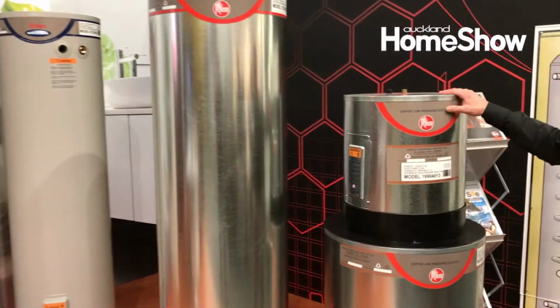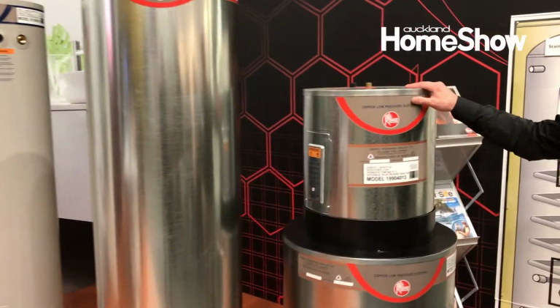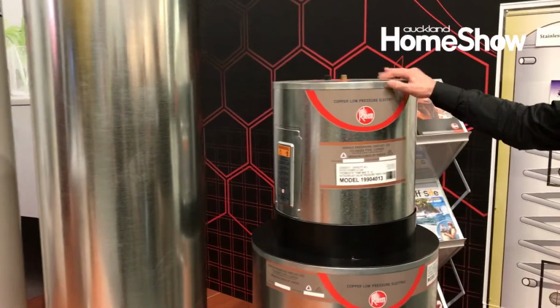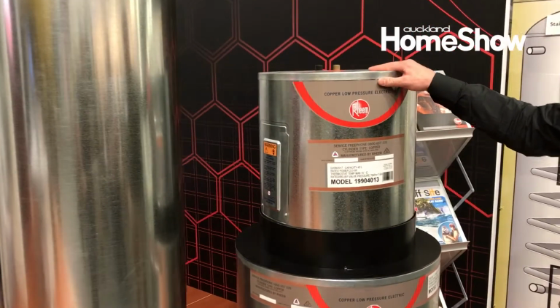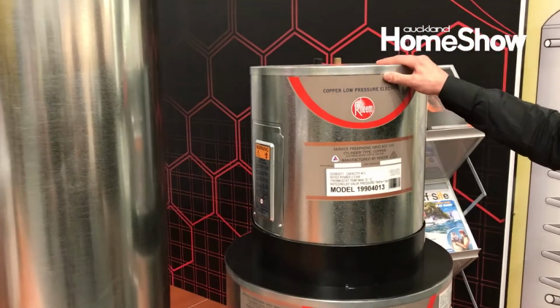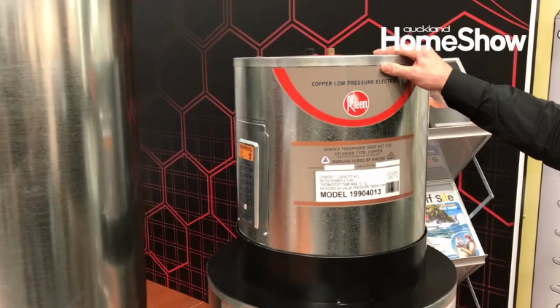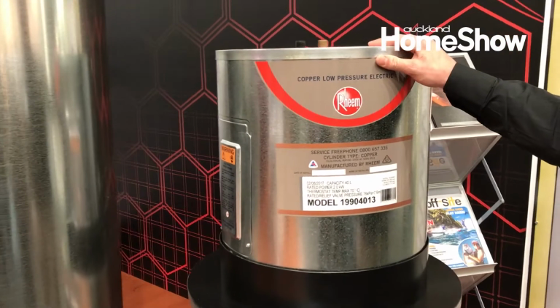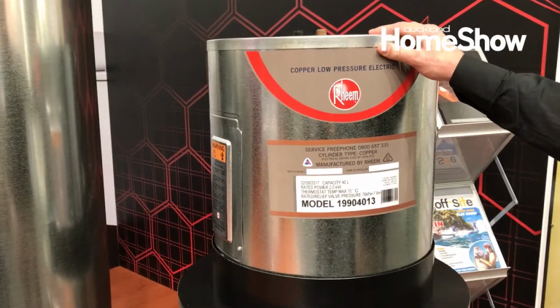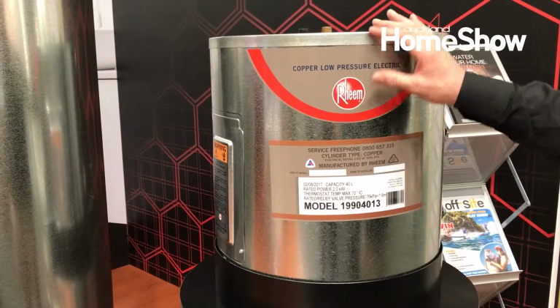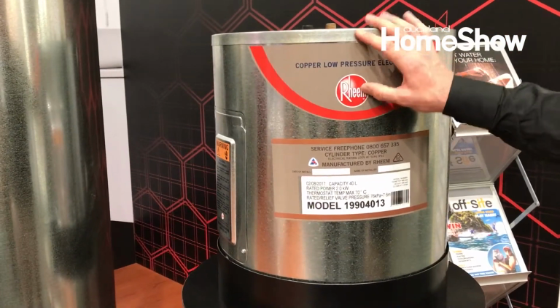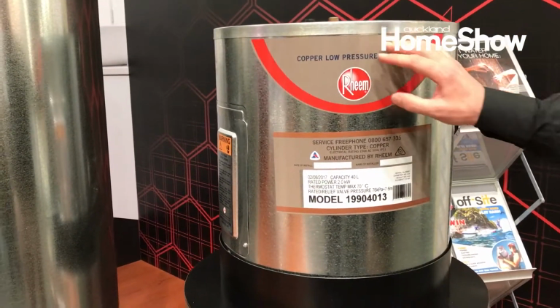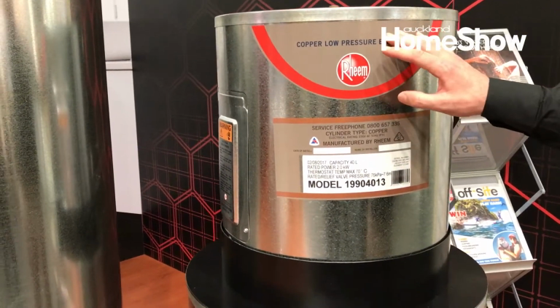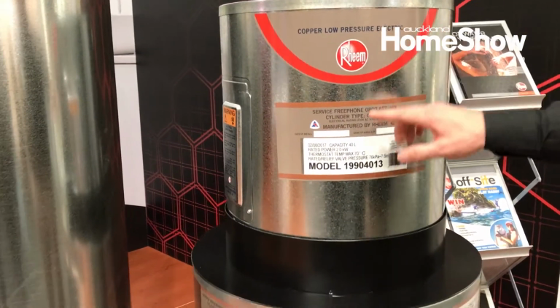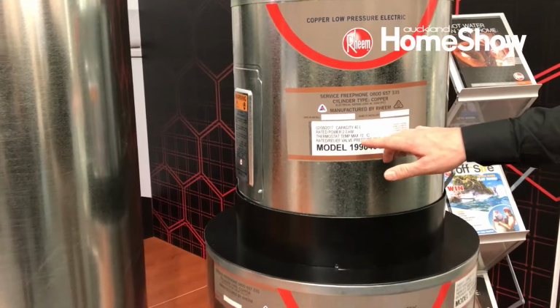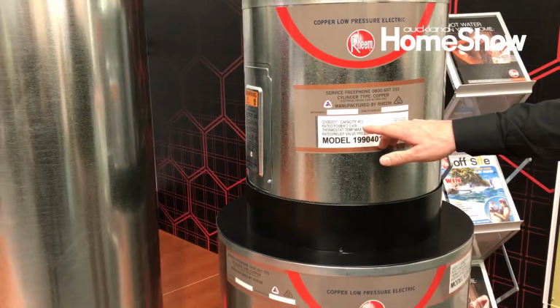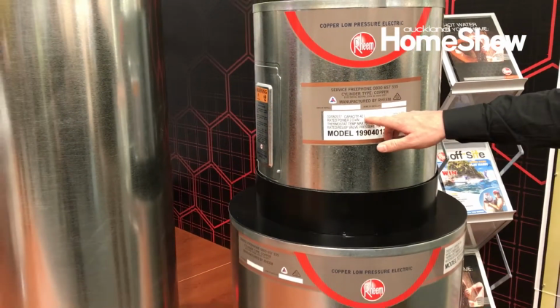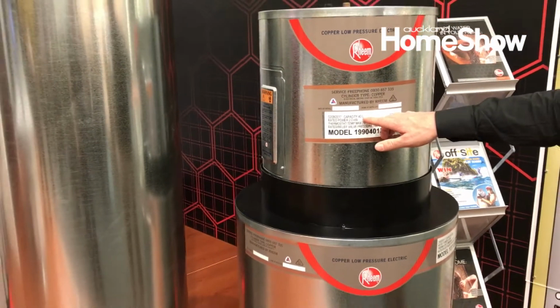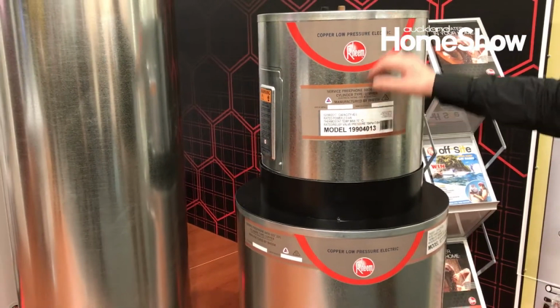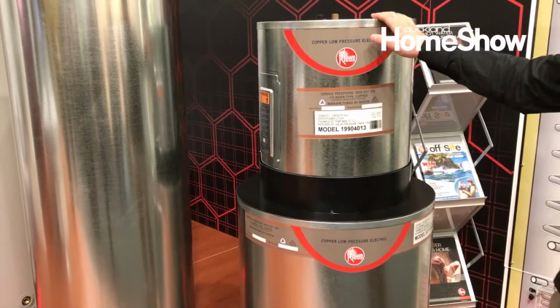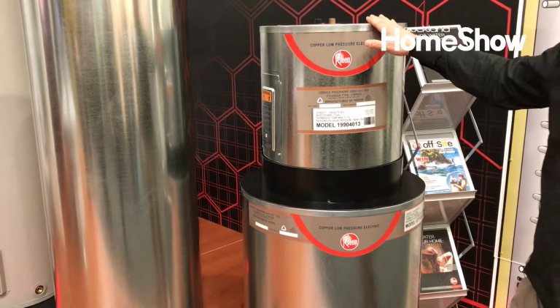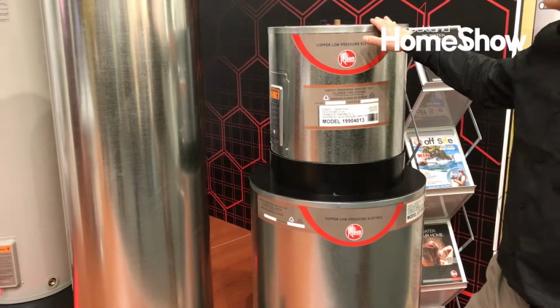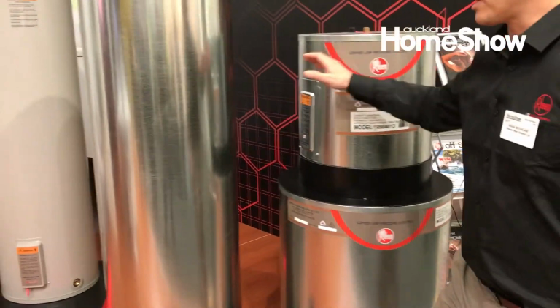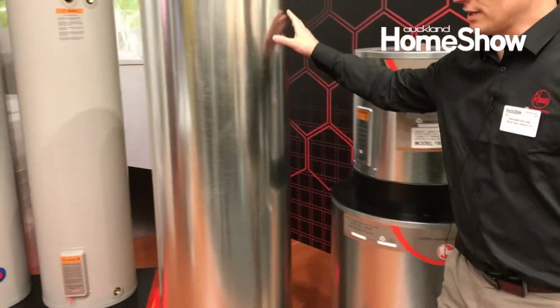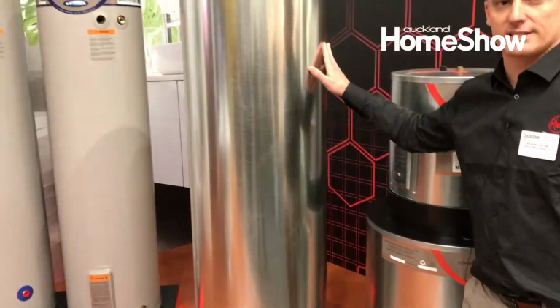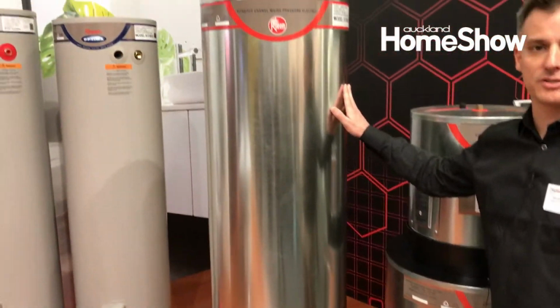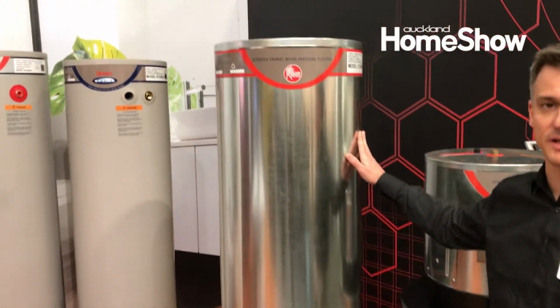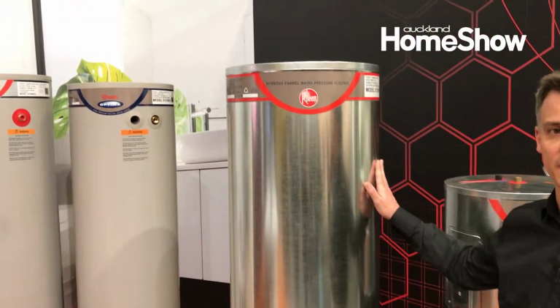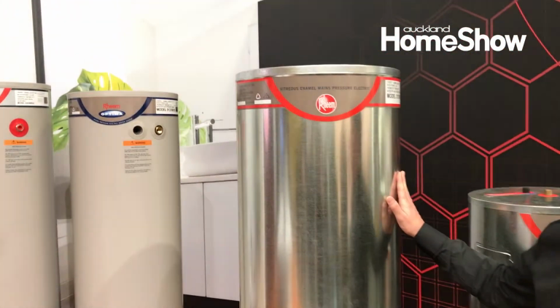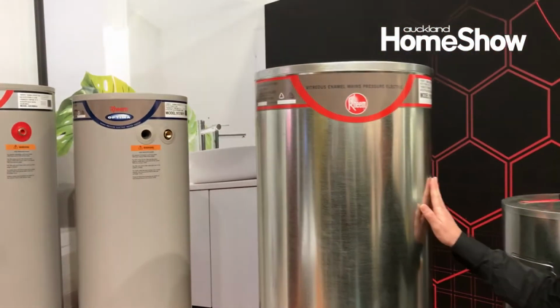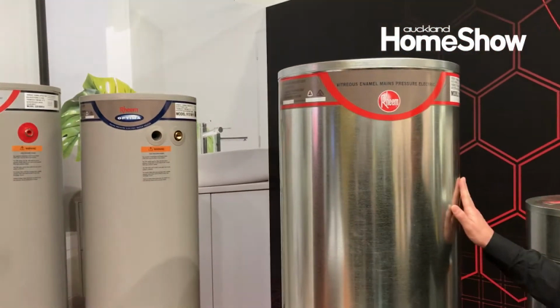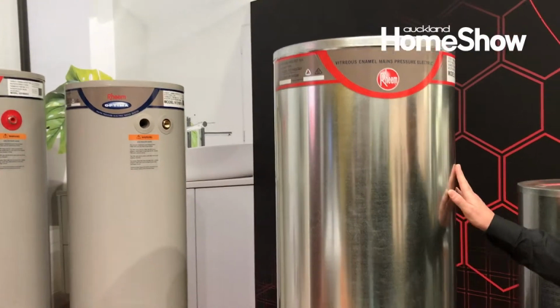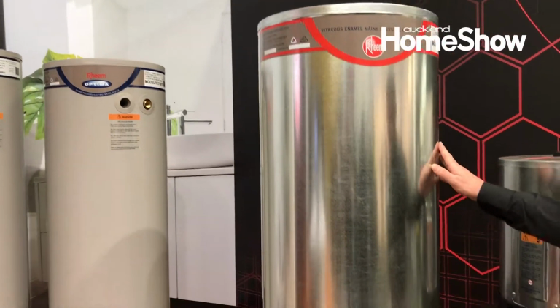Over here in the corner we've got some low pressure. This is what most people probably see under their kitchen sink. It's about 25 litres, 40 litres, most people have. It's got a galvanised casing because it's made for the interior of your house.